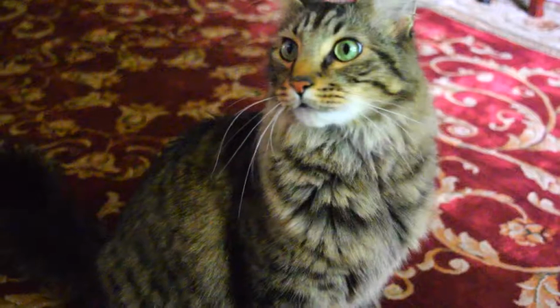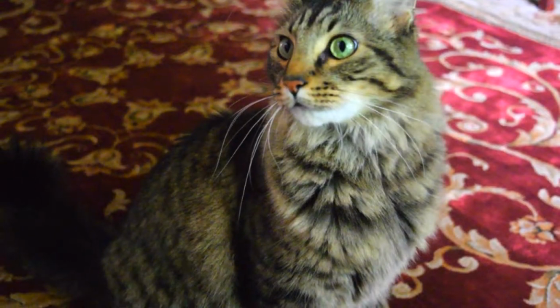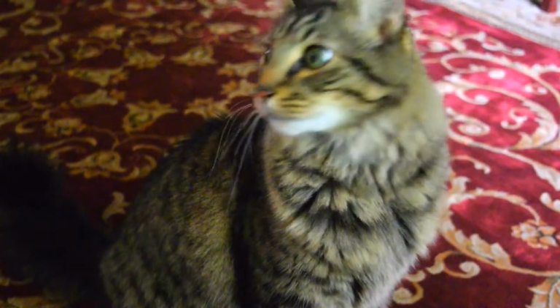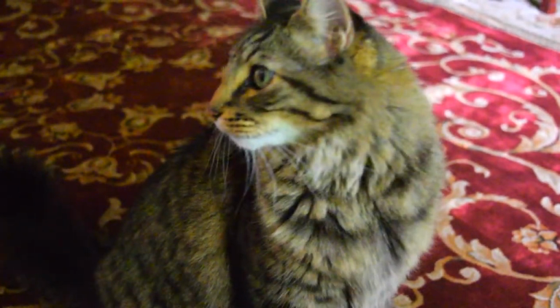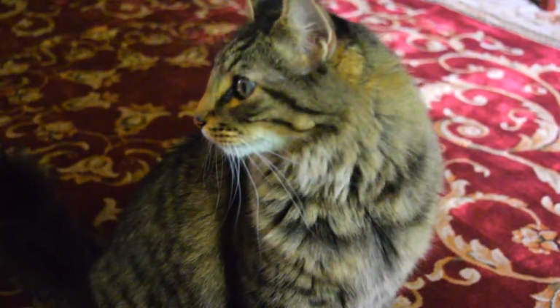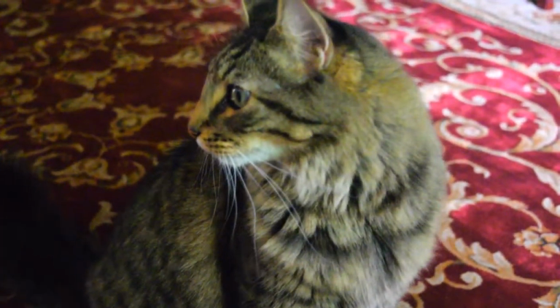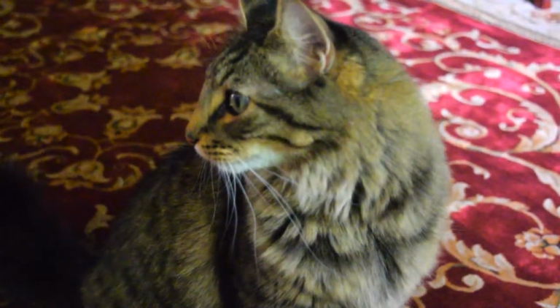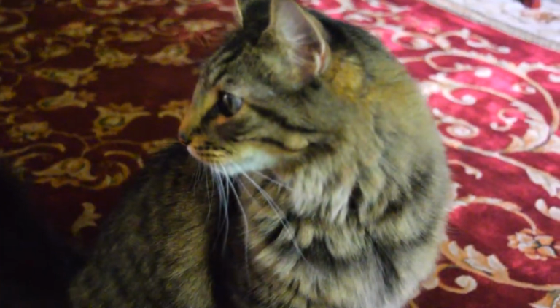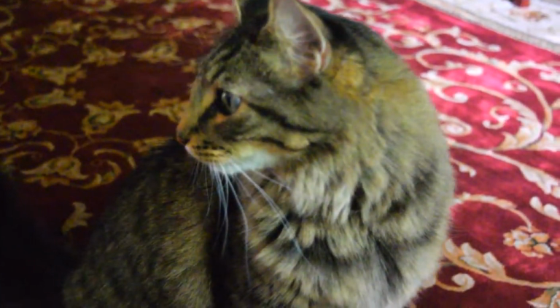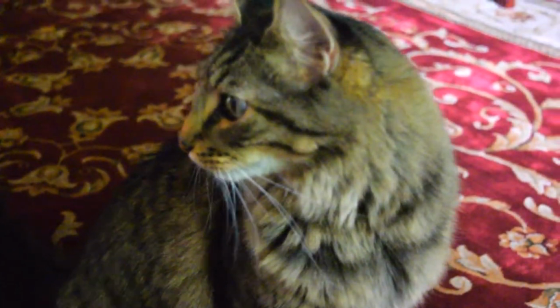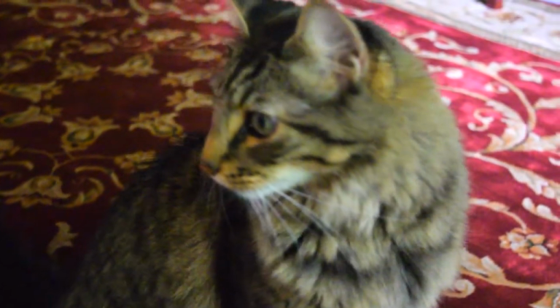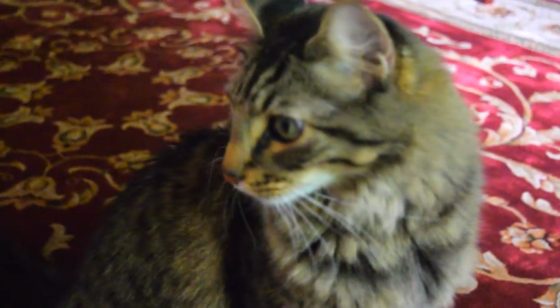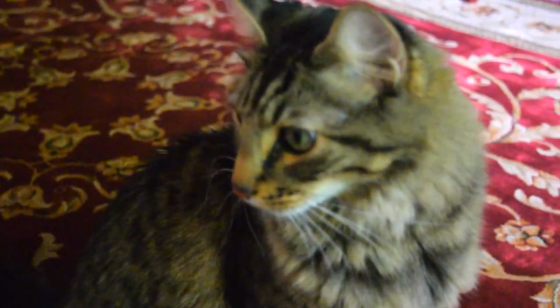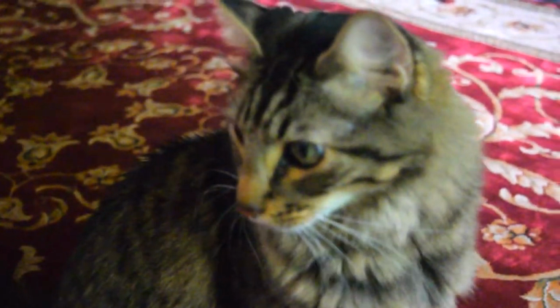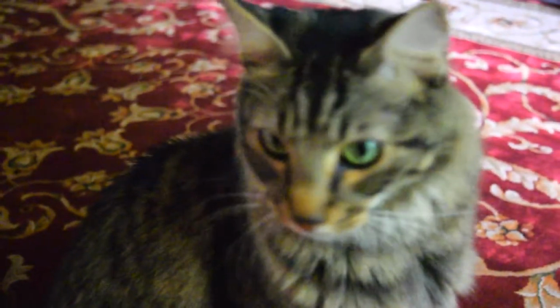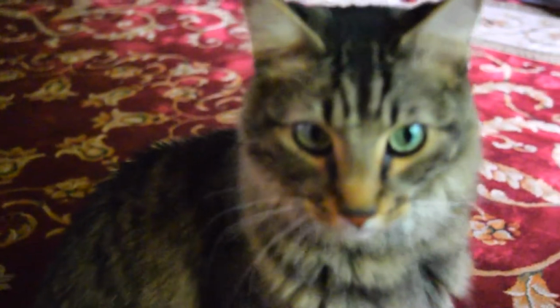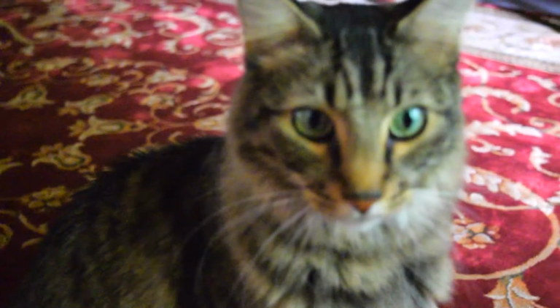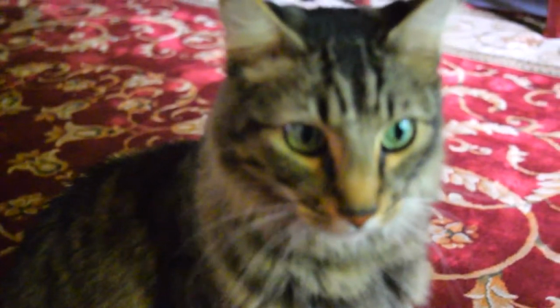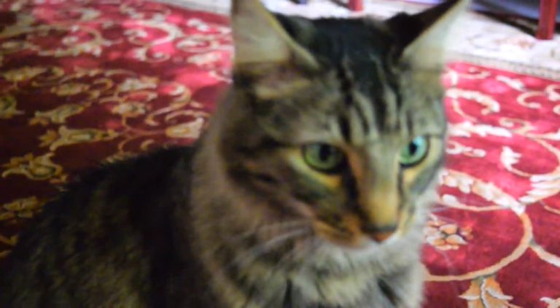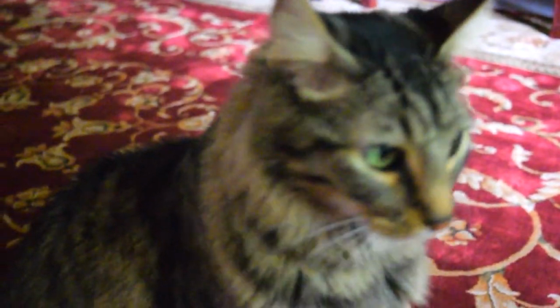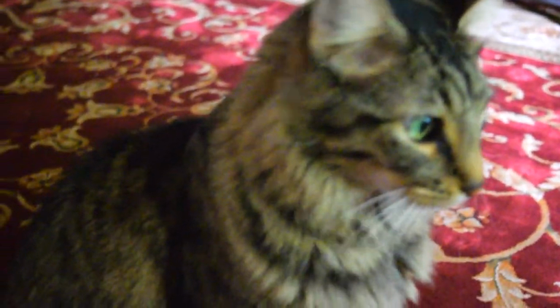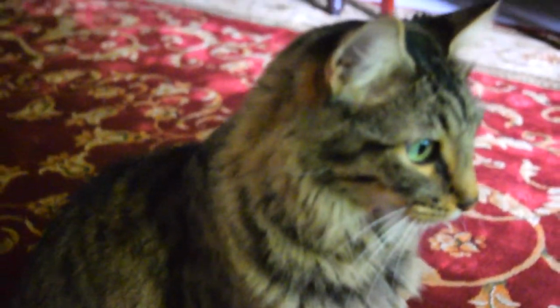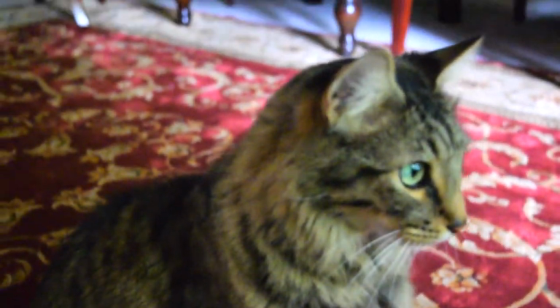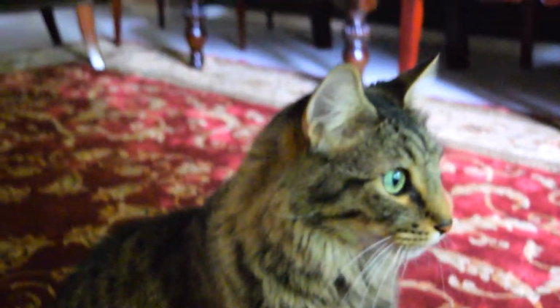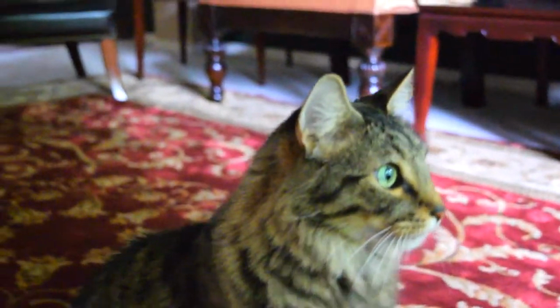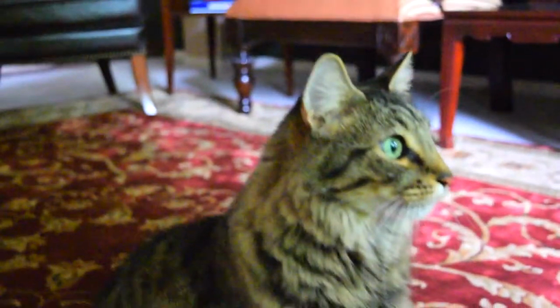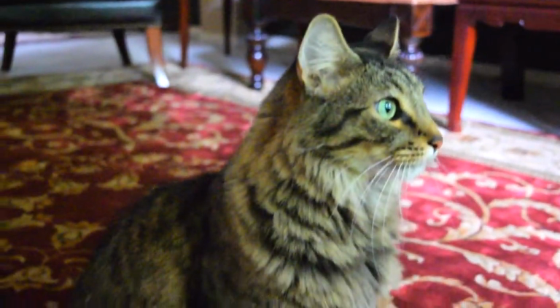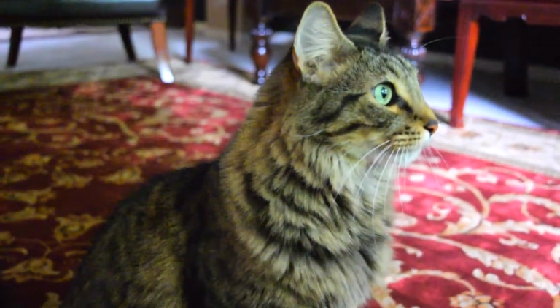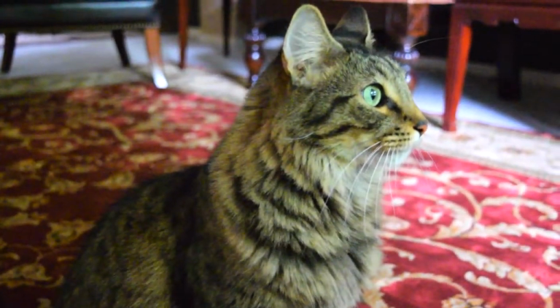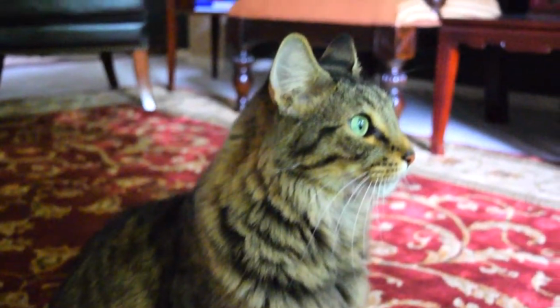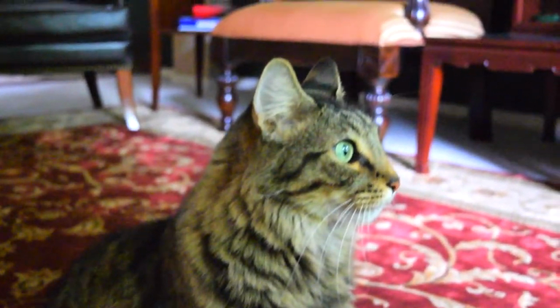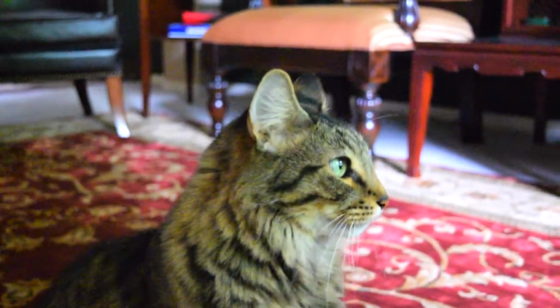Why, hello there. My name is Howard, Howard the Cat, and today I'm going to give you some tips on how to be the best and most fabulous kitty in your area.